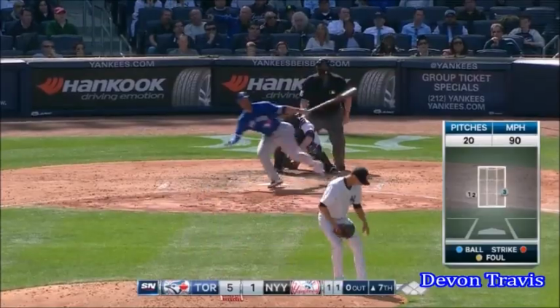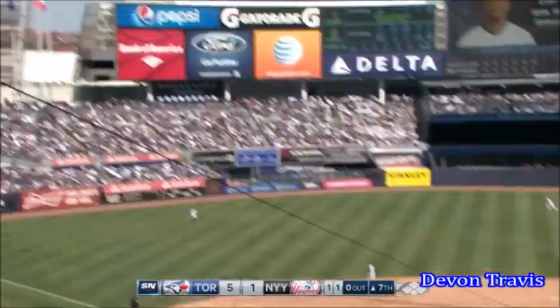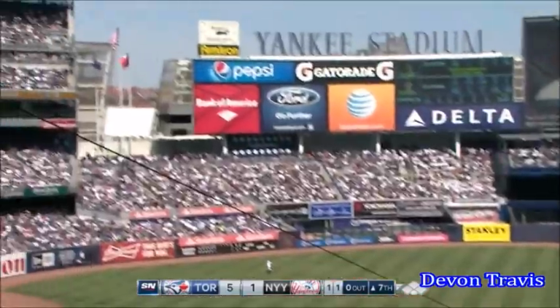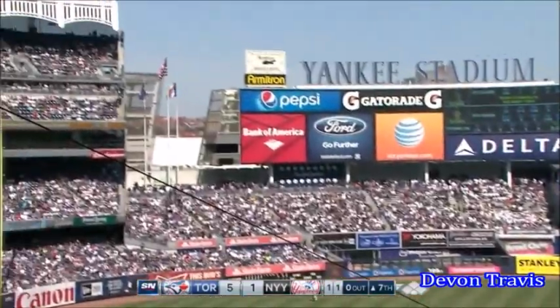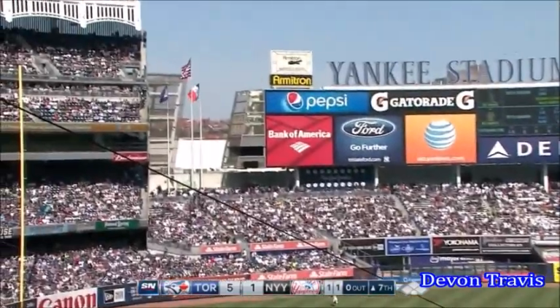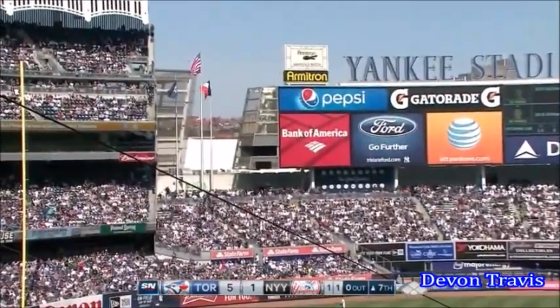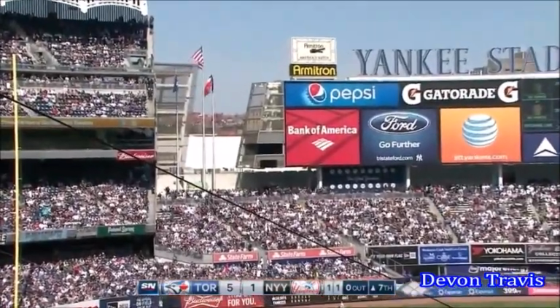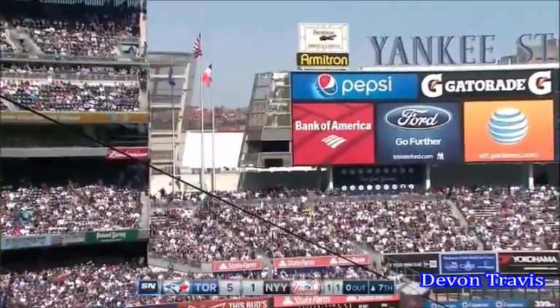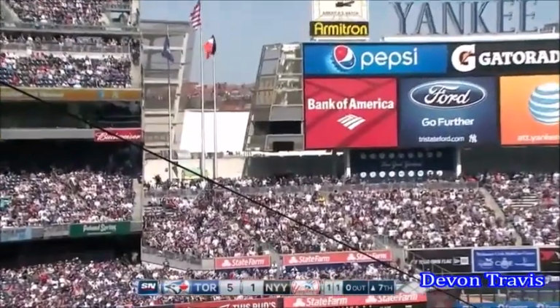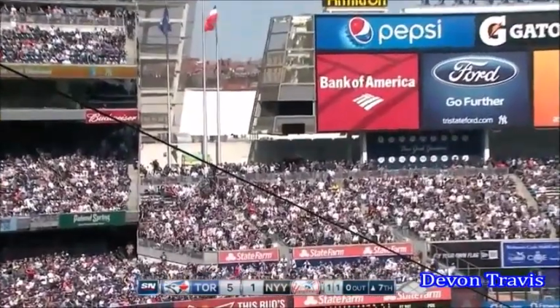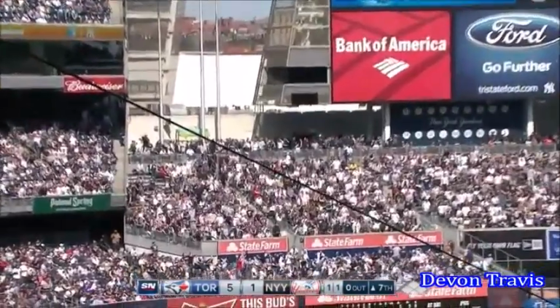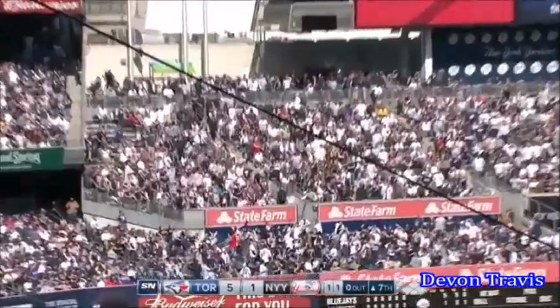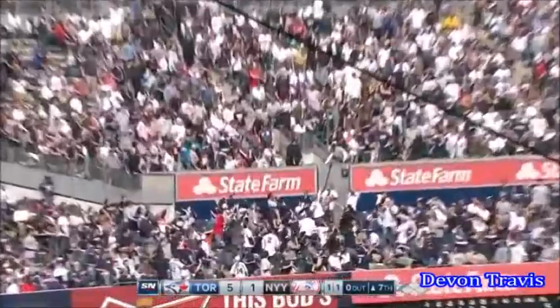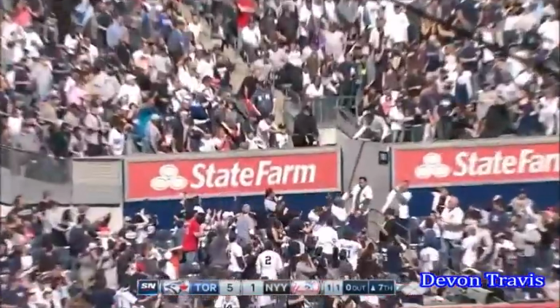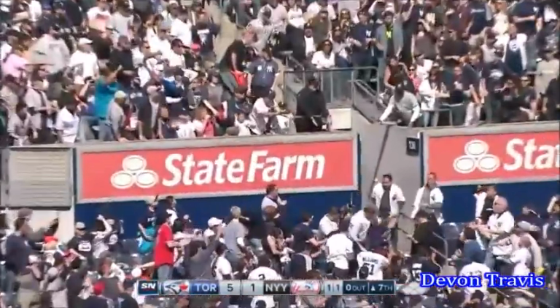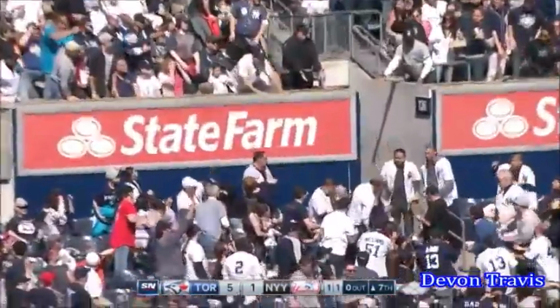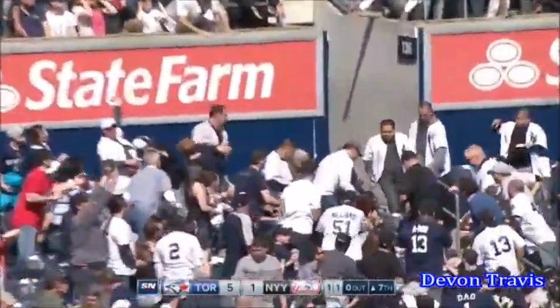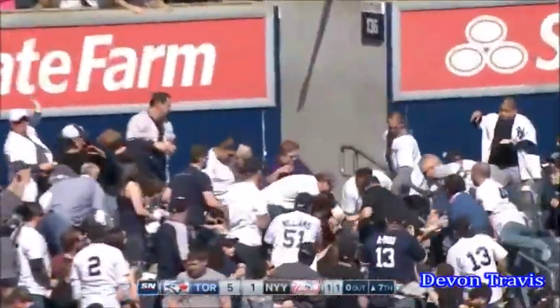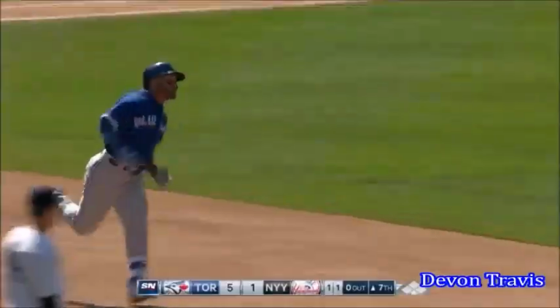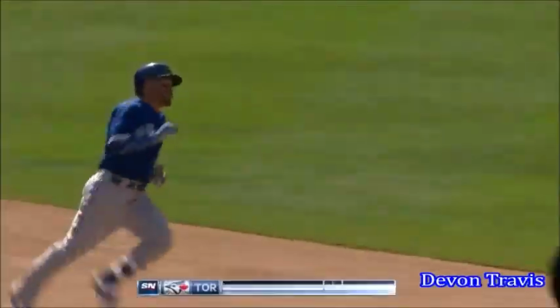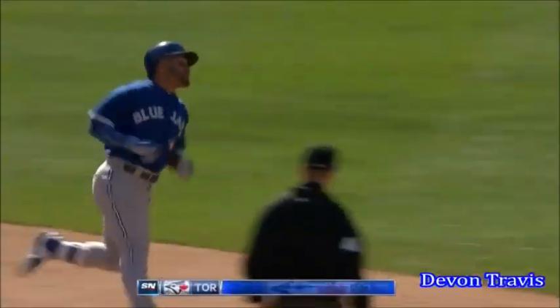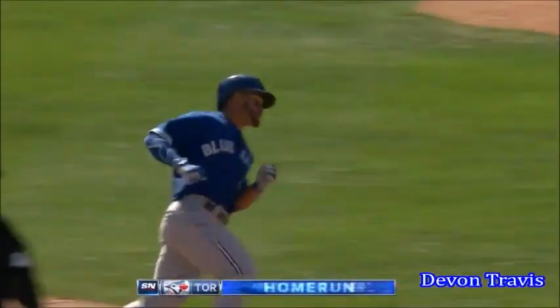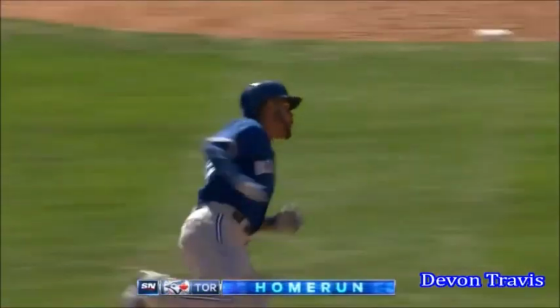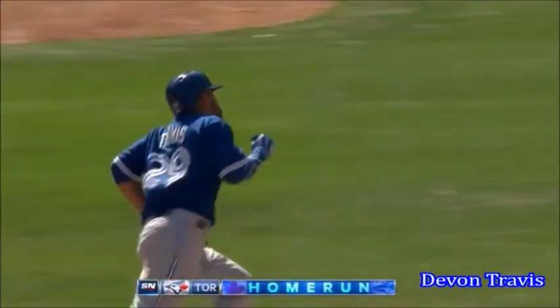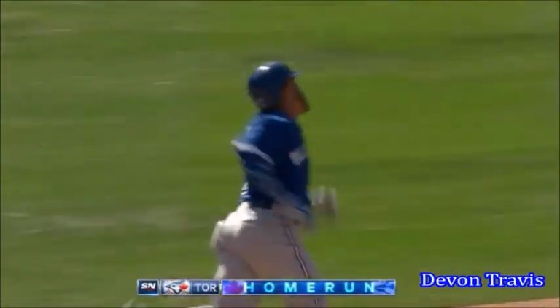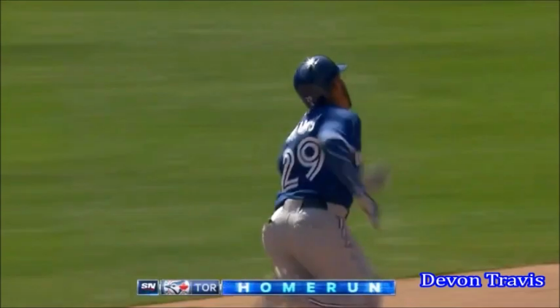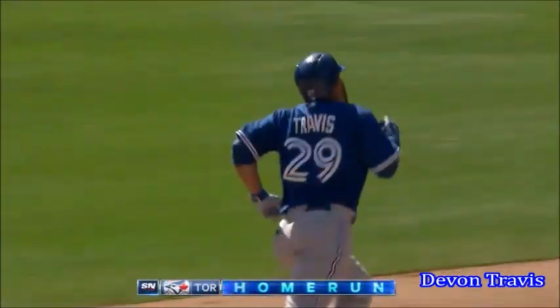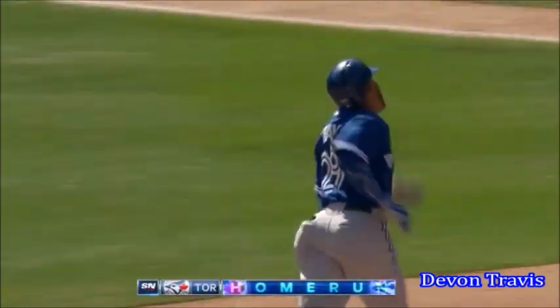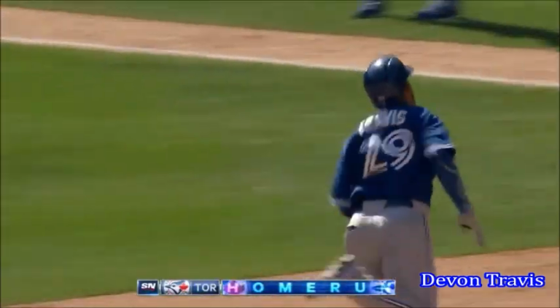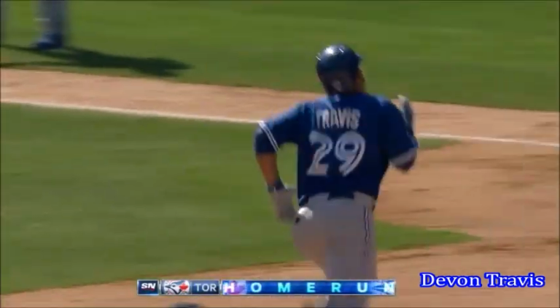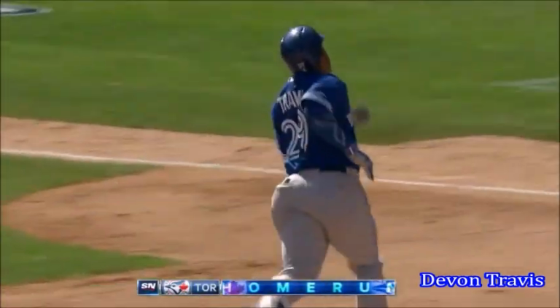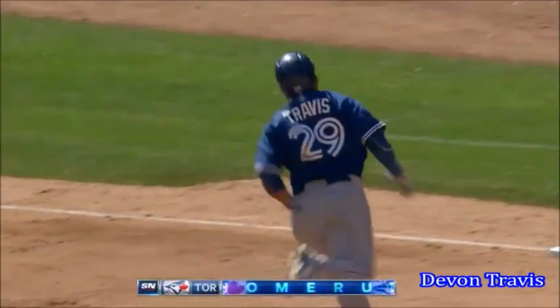There's a deep drive to left field. Get up. Get up. Get out of here. How about that for number one? And he is sprinting around those bases.